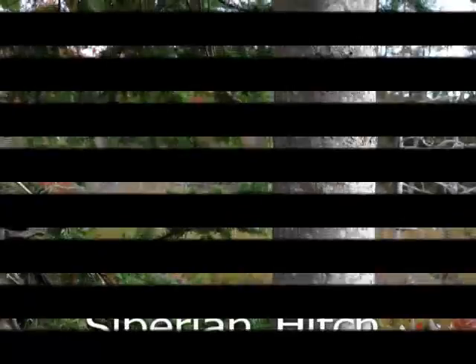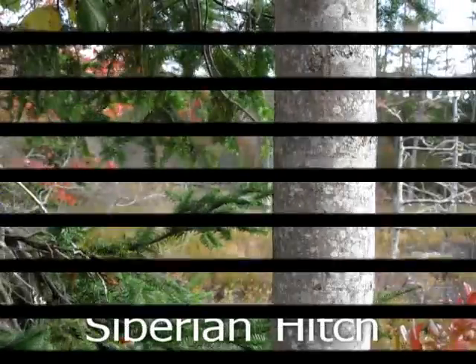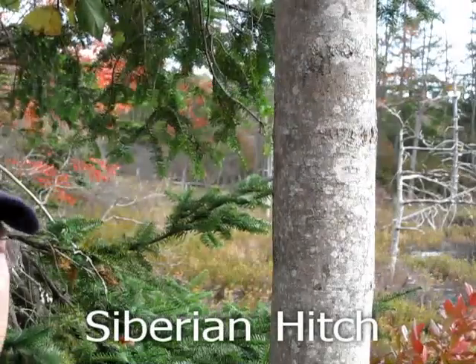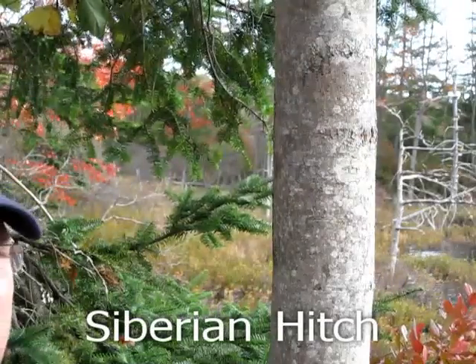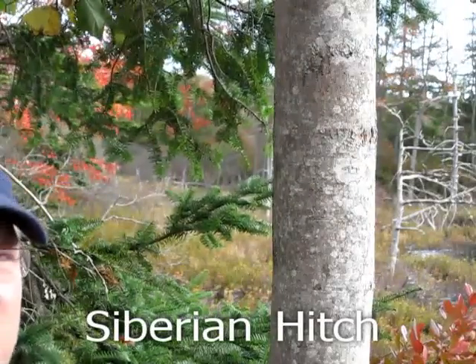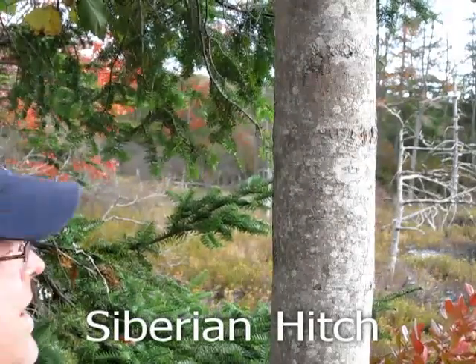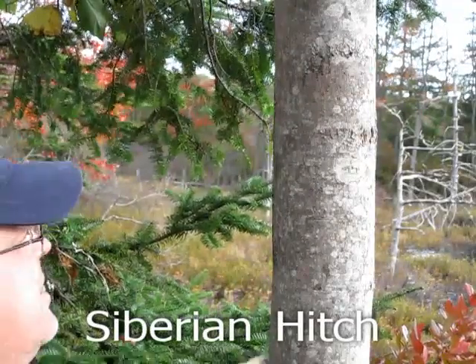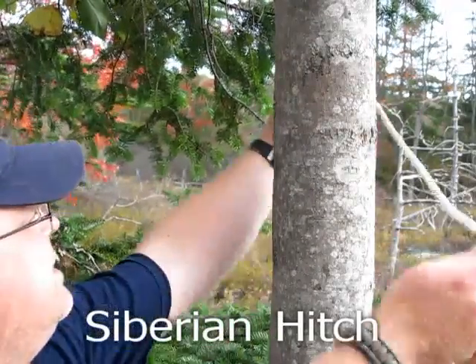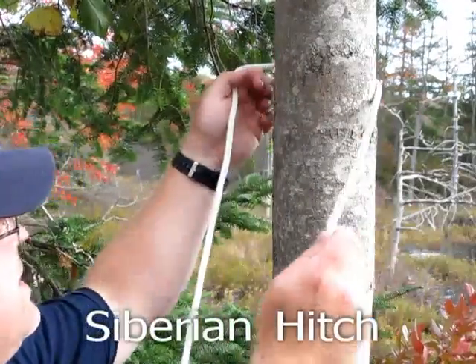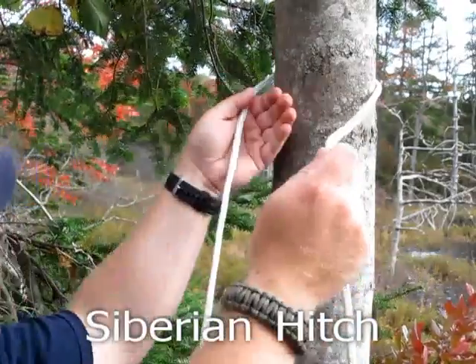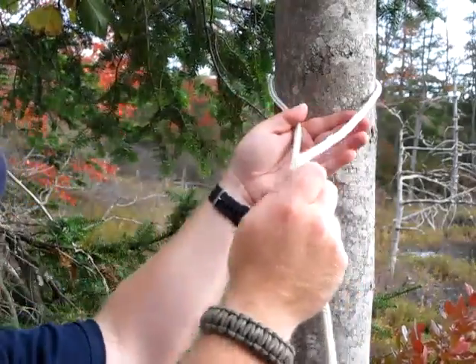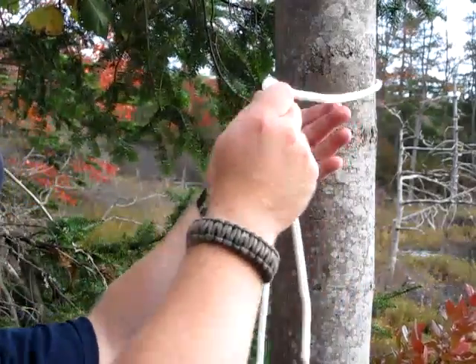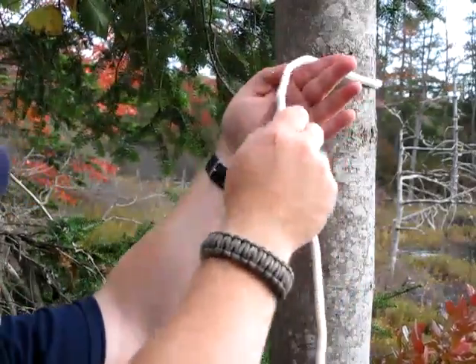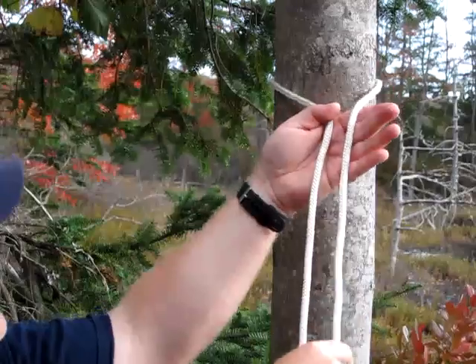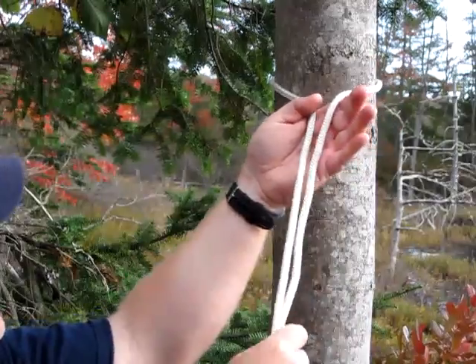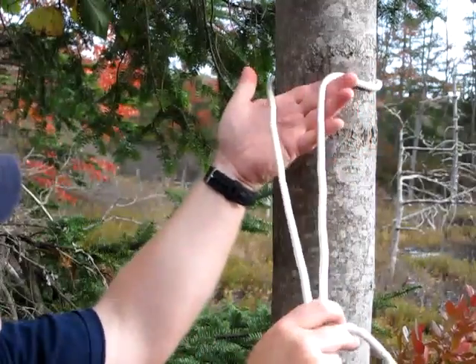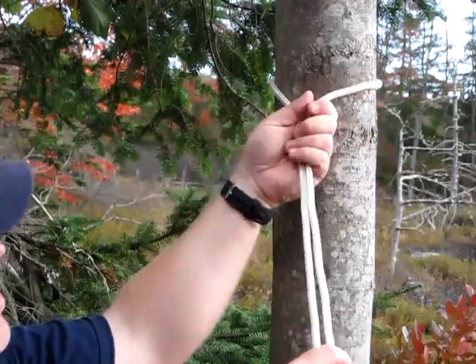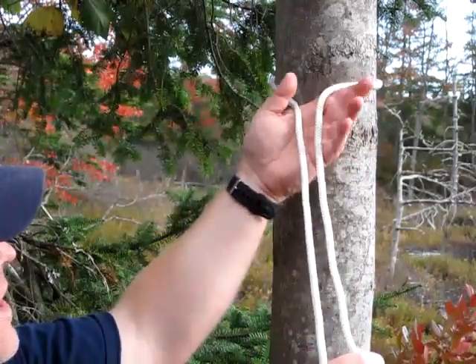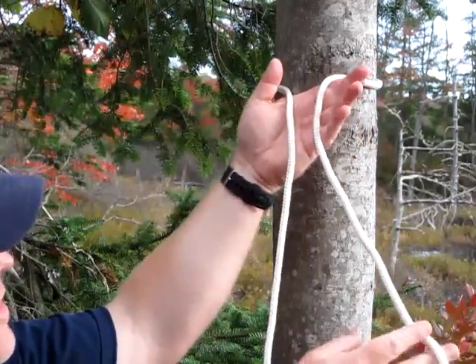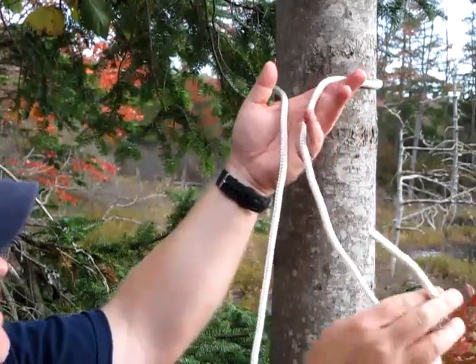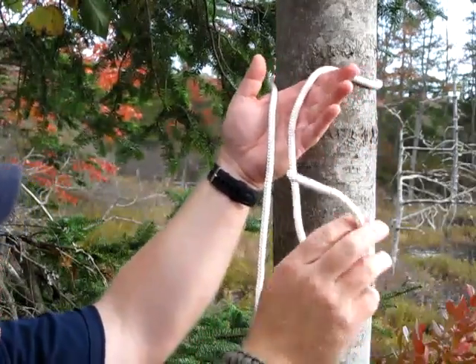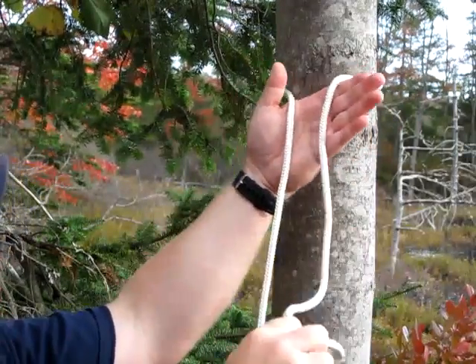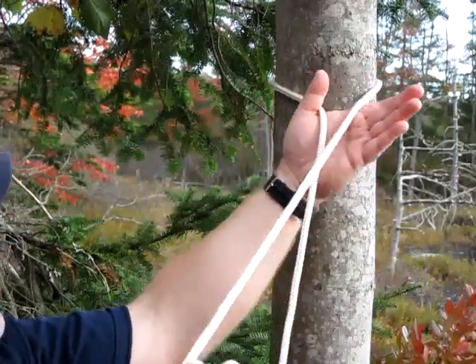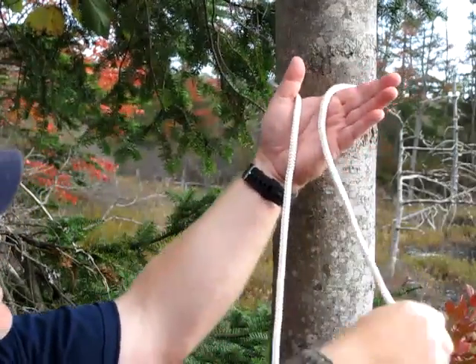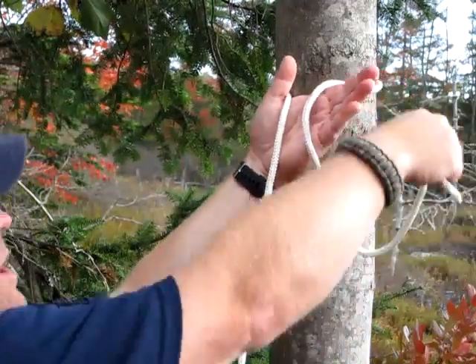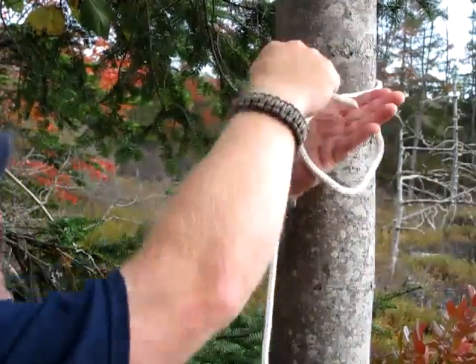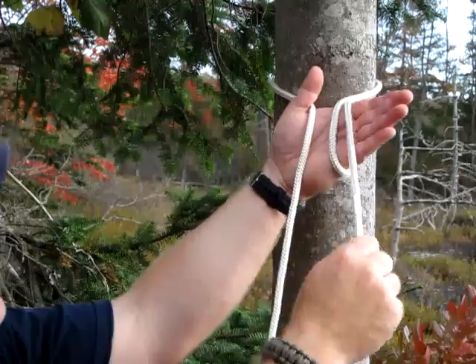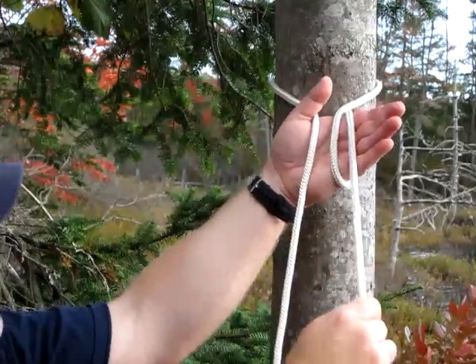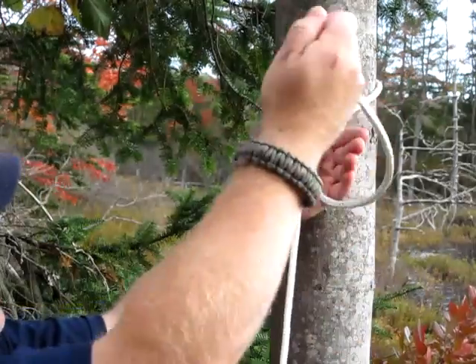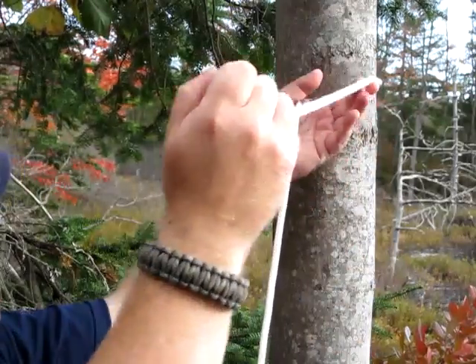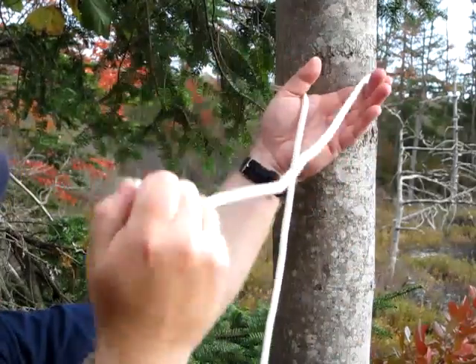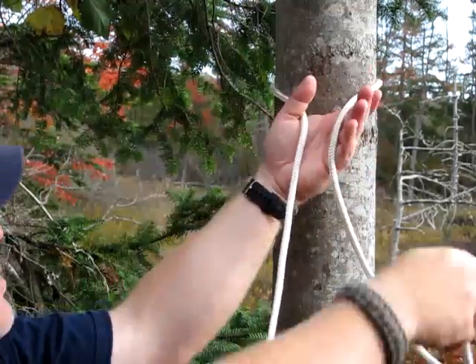I'd like to teach you today the Siberian Hitch, kind of made popular by Ray Mears. So you bring your rope around your tree and you're working in here. You wrap your hand — there's a little more rope here.